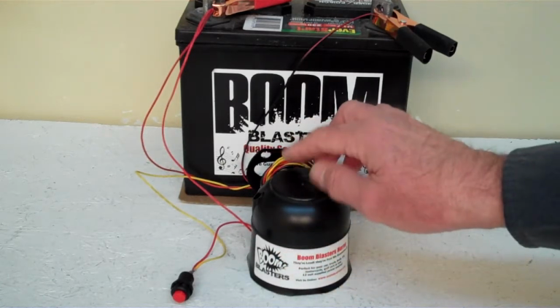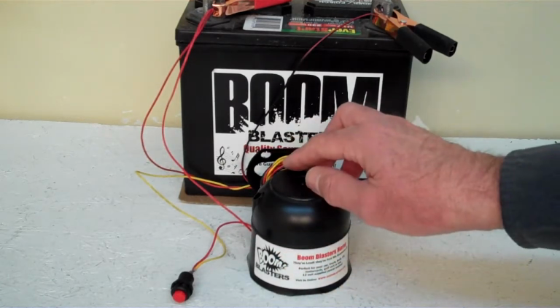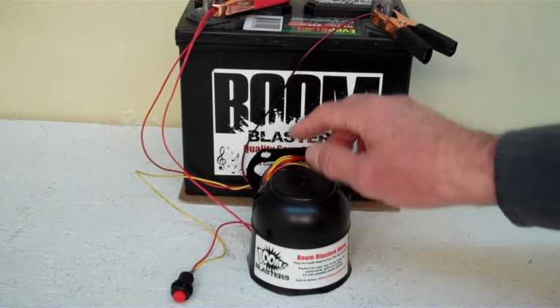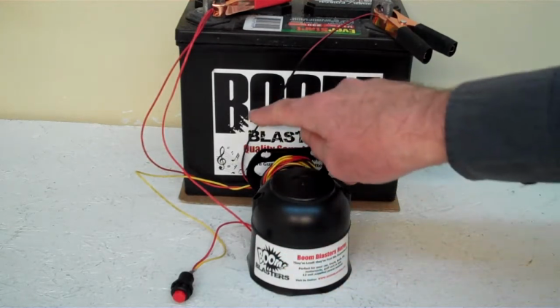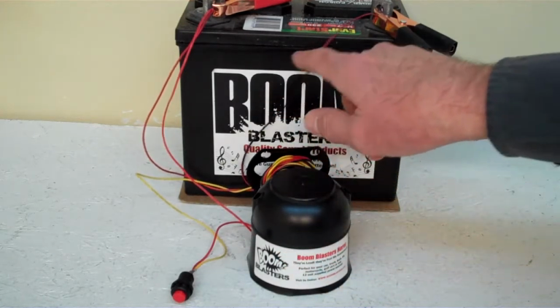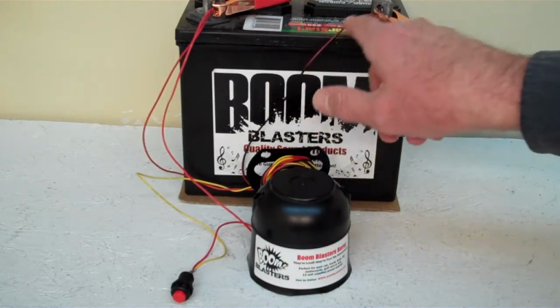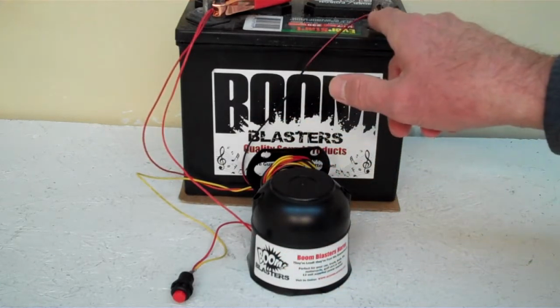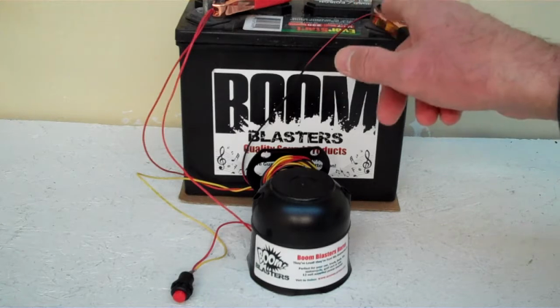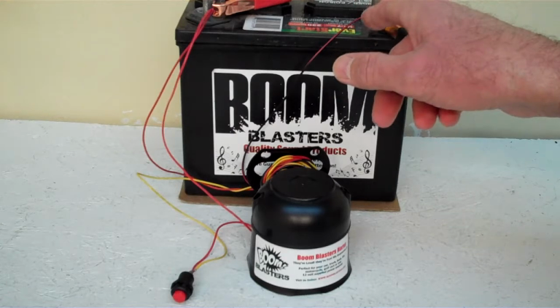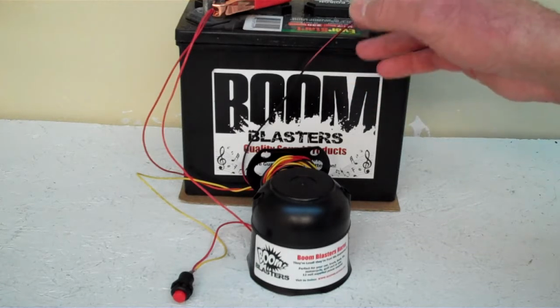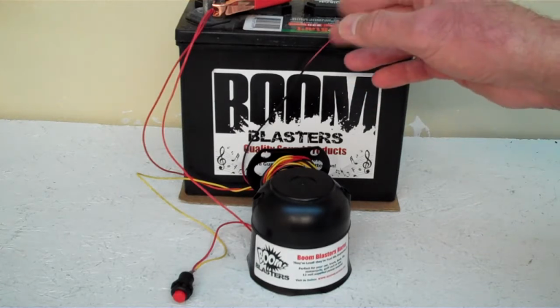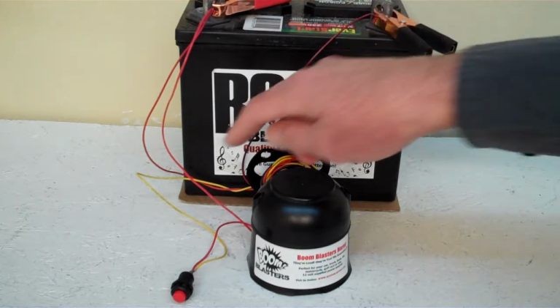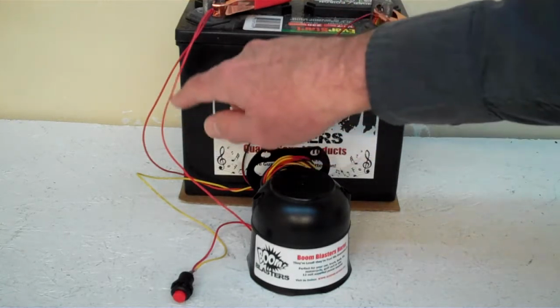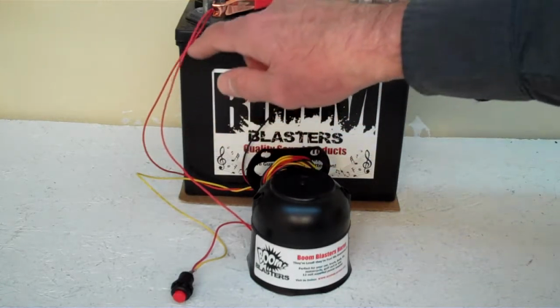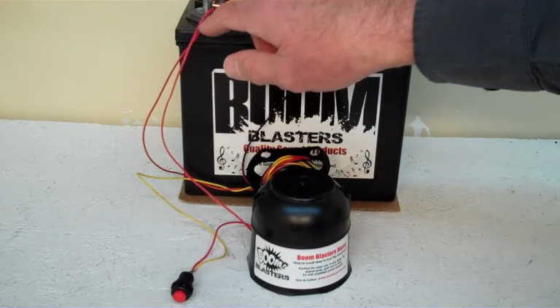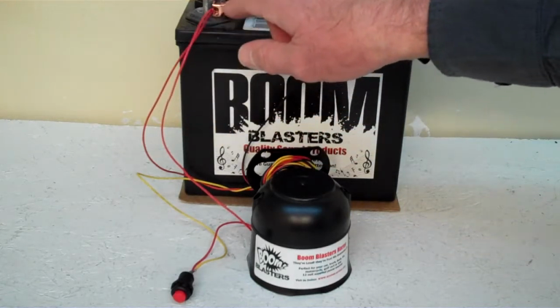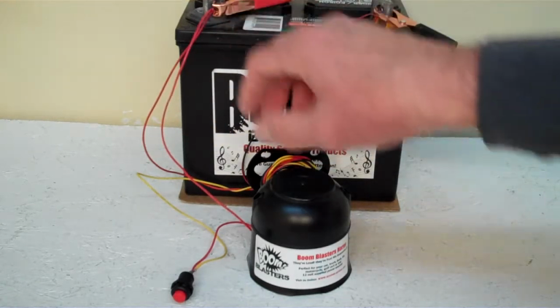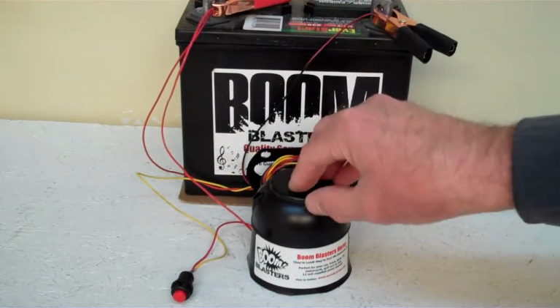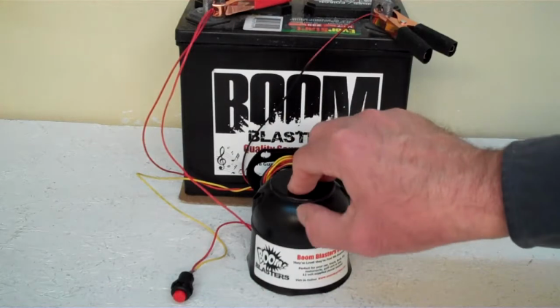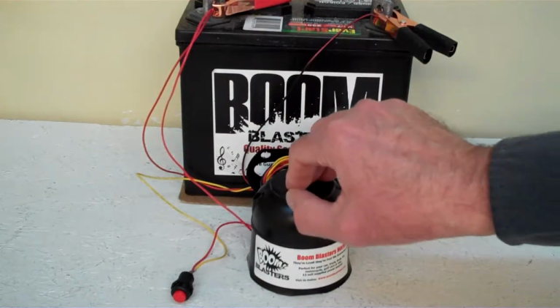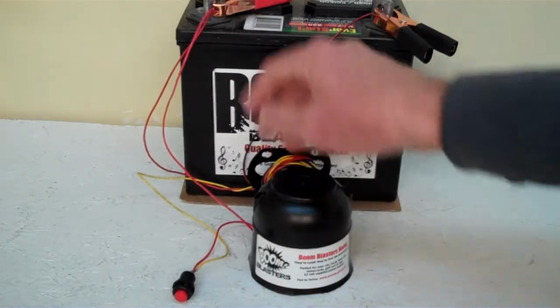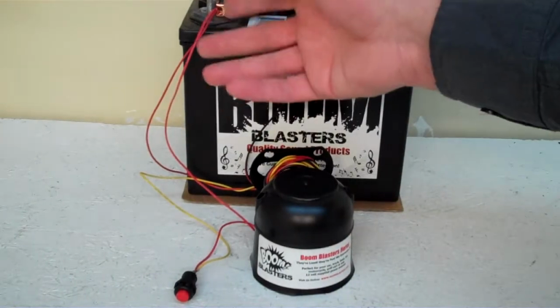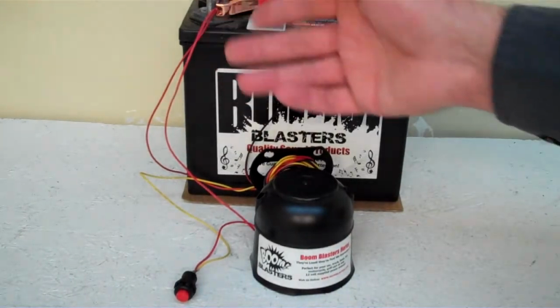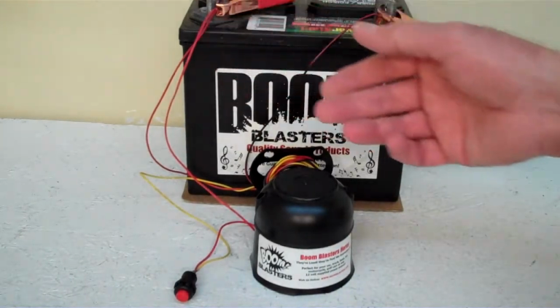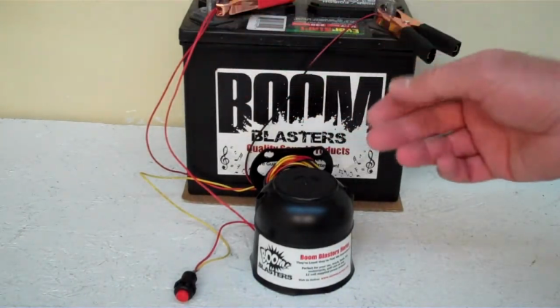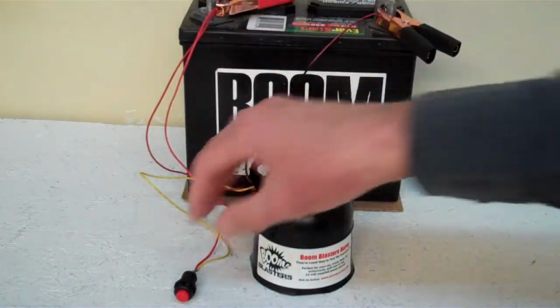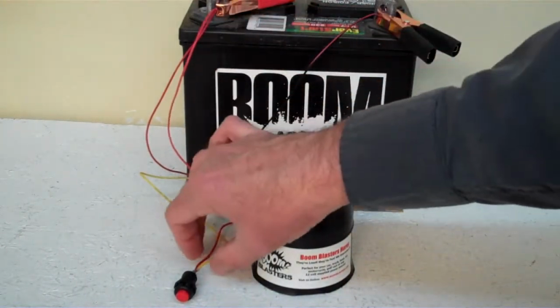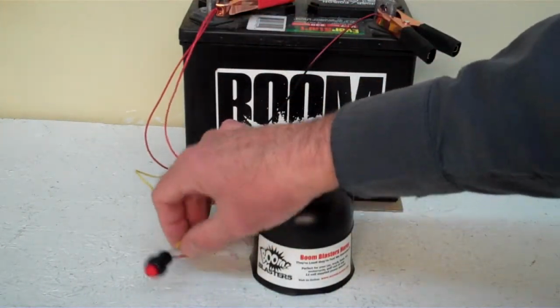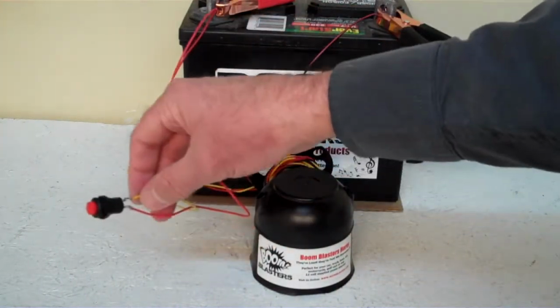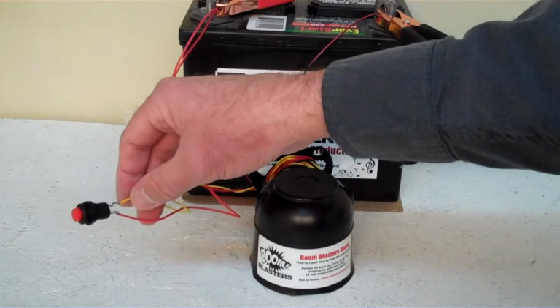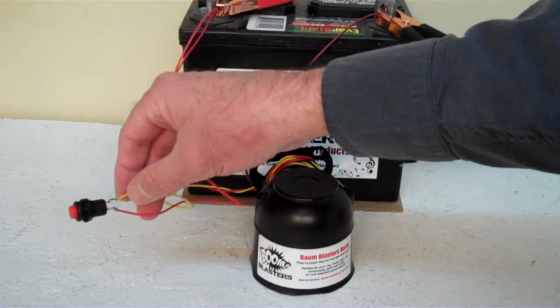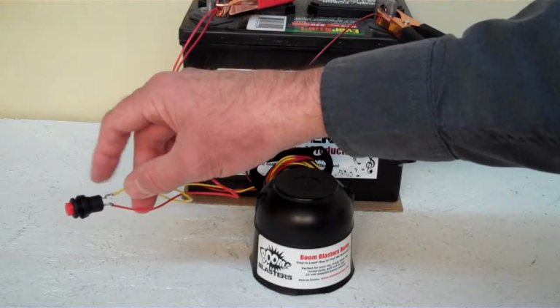Easy installation. Your black wire coming from your horn will go to a ground somewhere — it could be your battery, just anywhere you have a ground source. Your red wire coming from your horn will go to a 12 volt power source — it could be your battery, a fuse, anywhere you have a 12 volt power source.